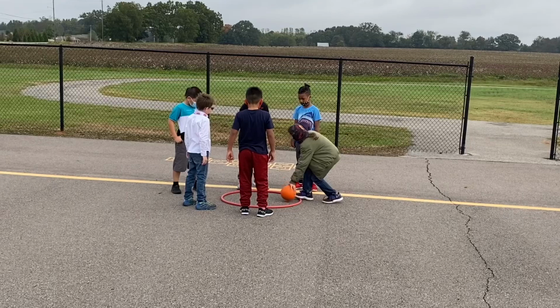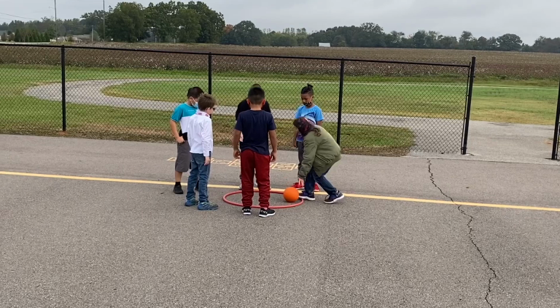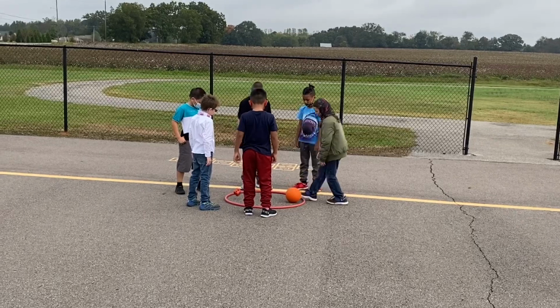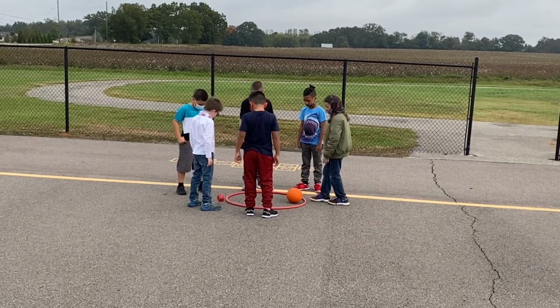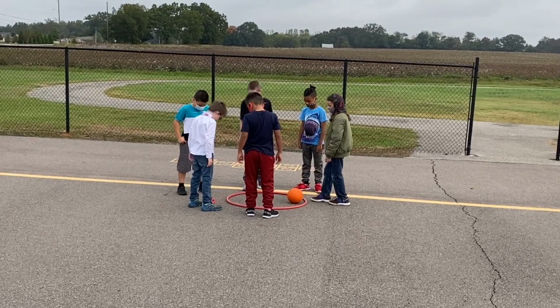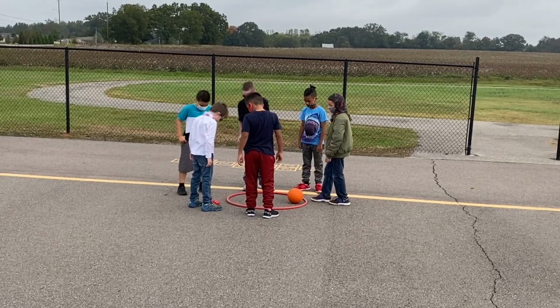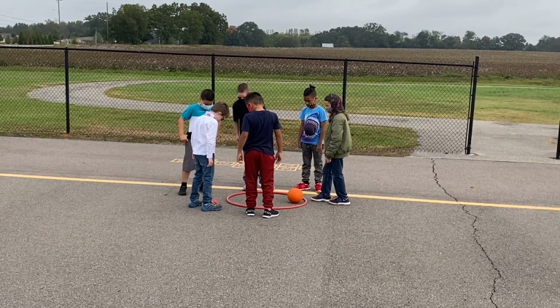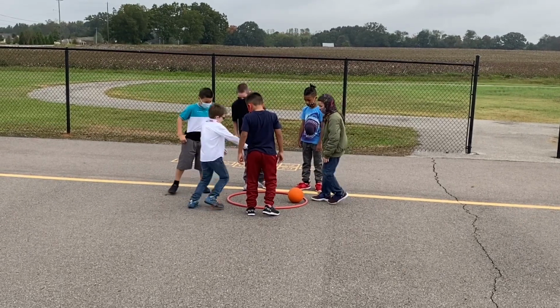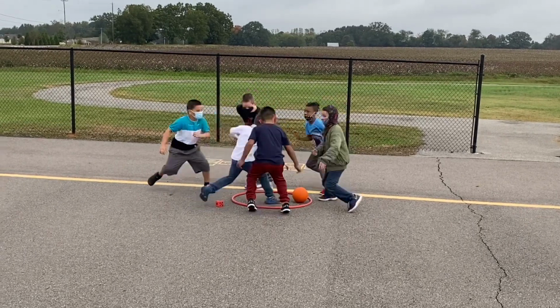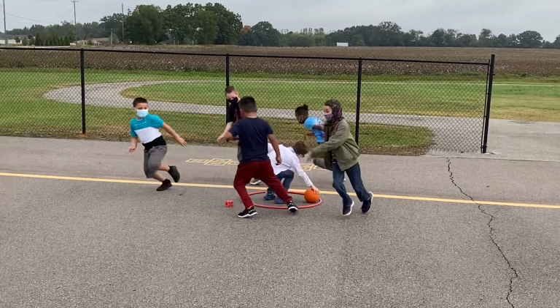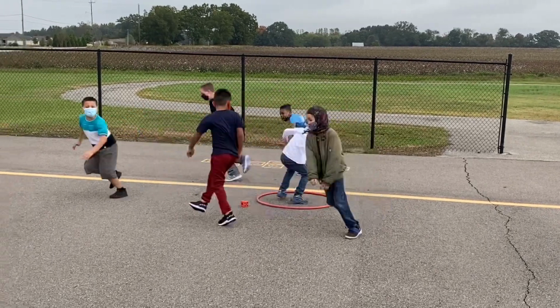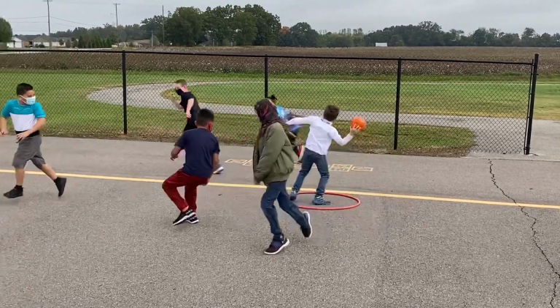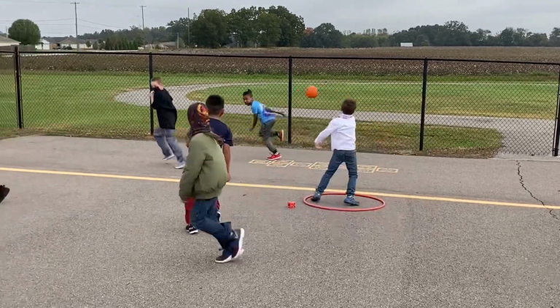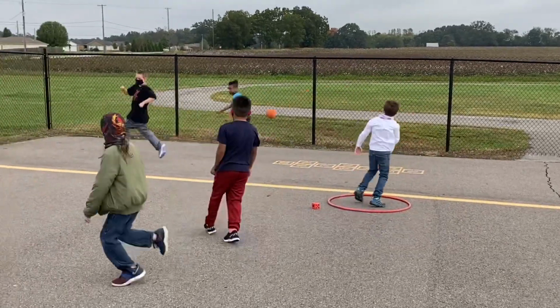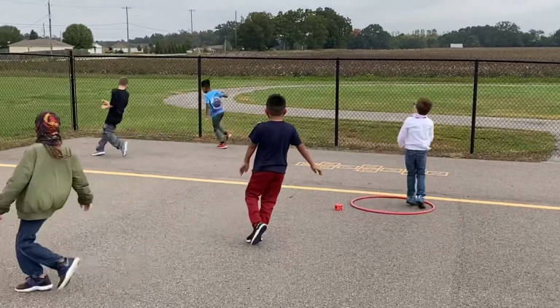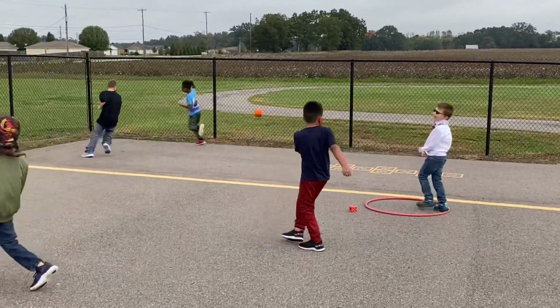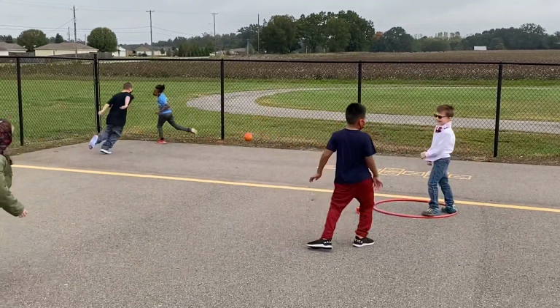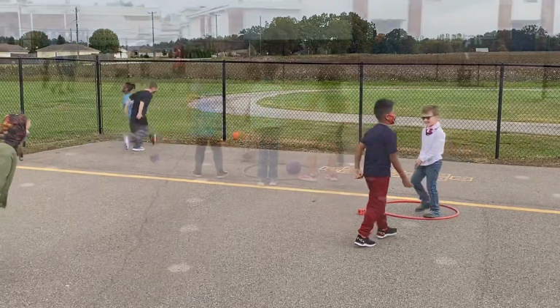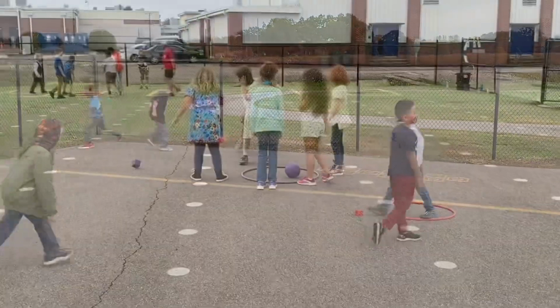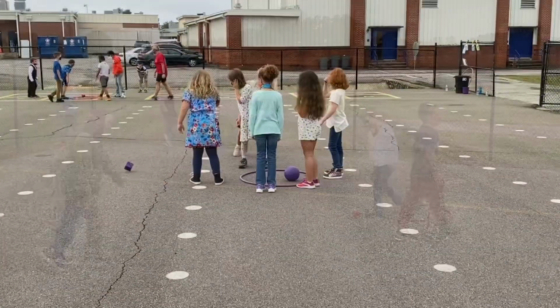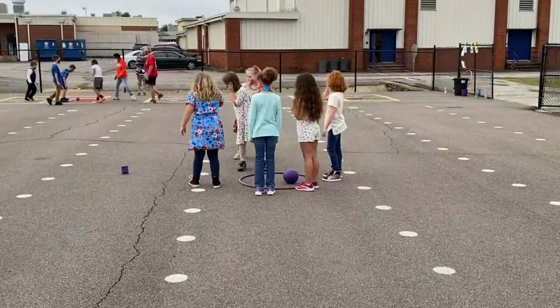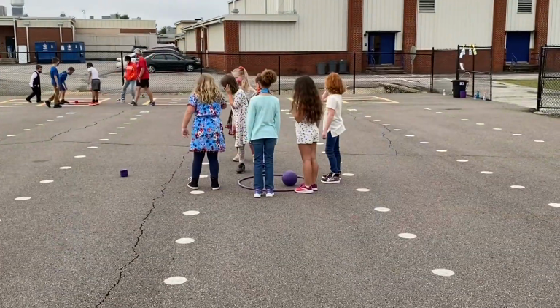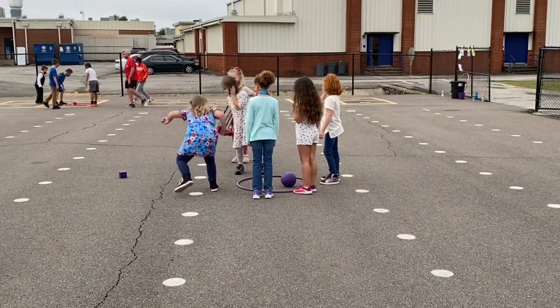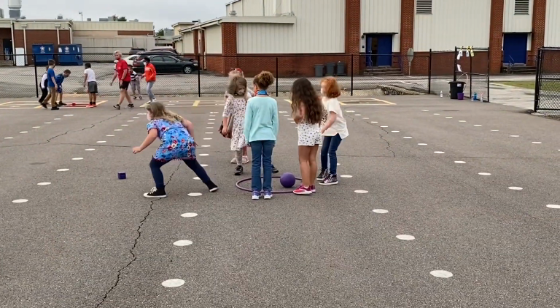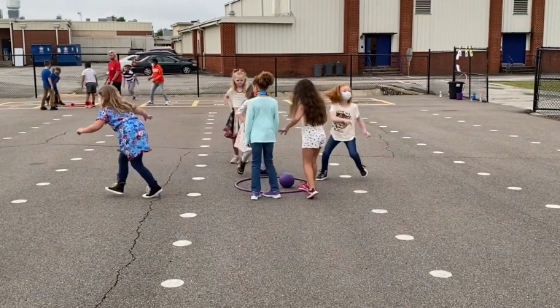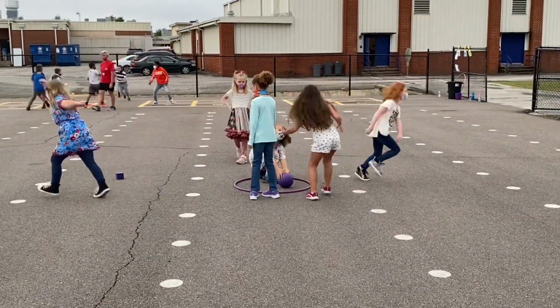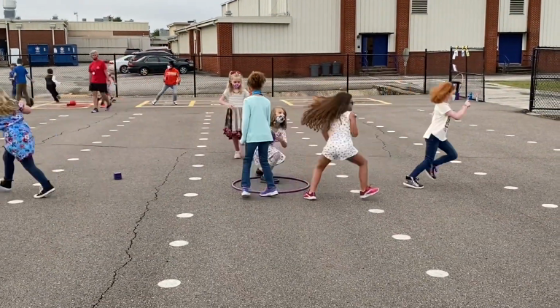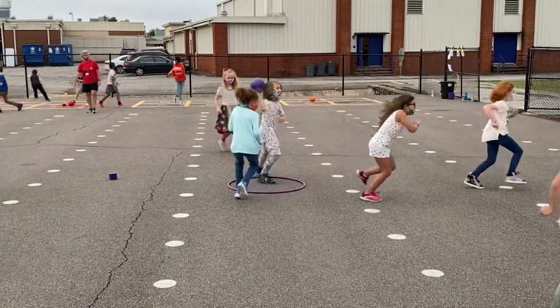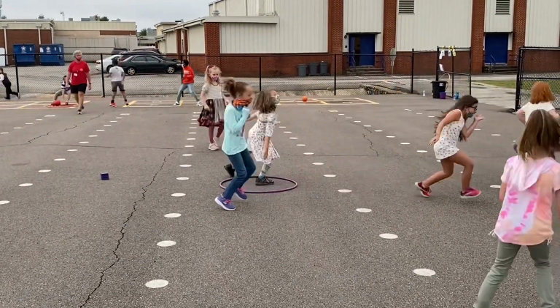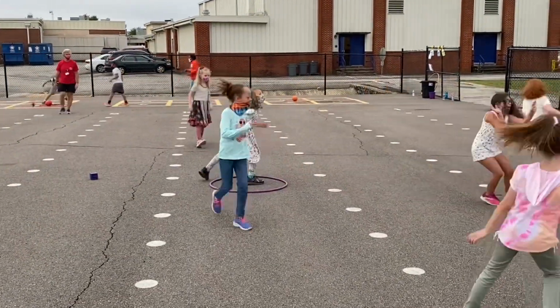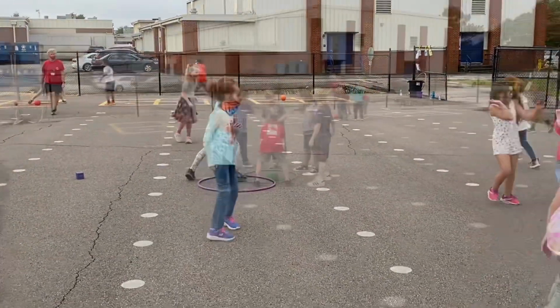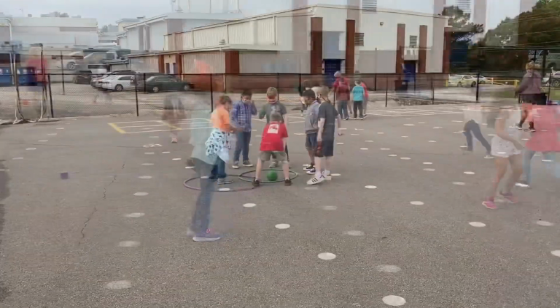This game is called Scatter Ball. You'll have a team of six. You'll number off one through six. One person will roll the die that's in the middle. The ball is also laying in the middle in the hula hoop.